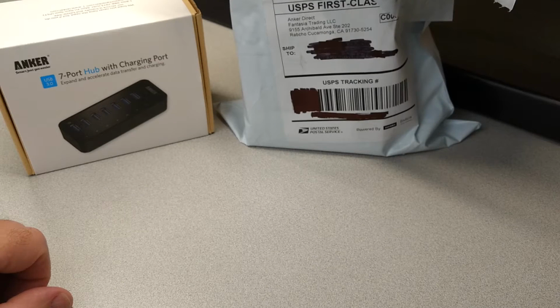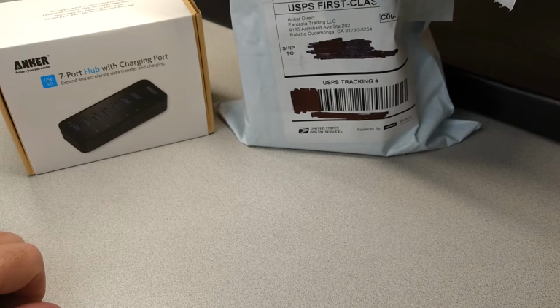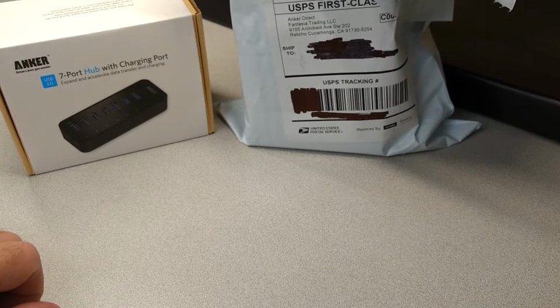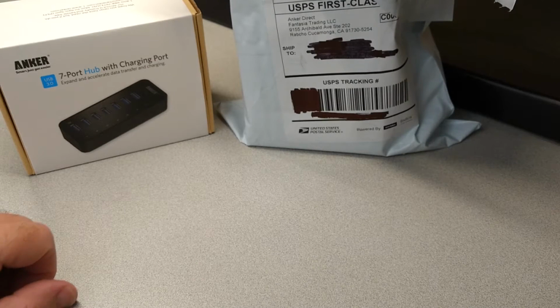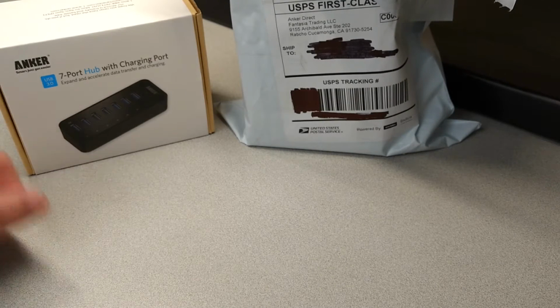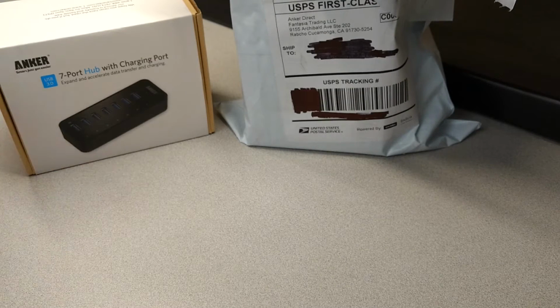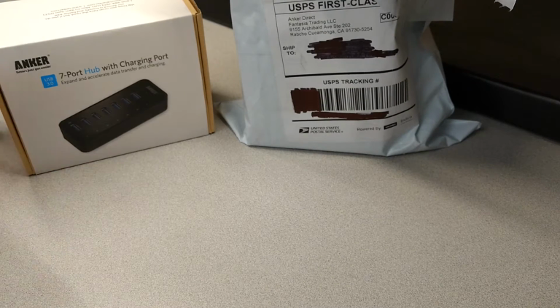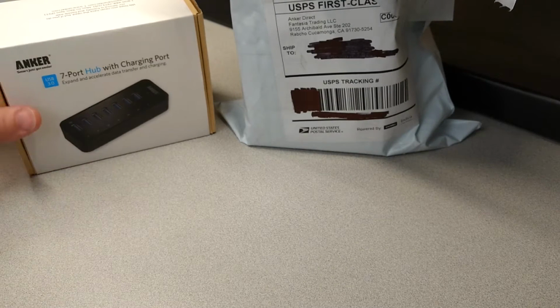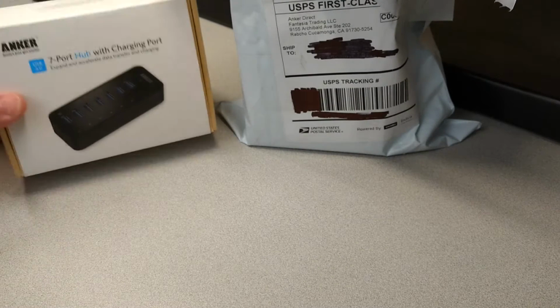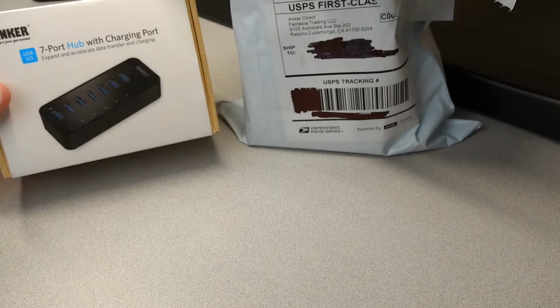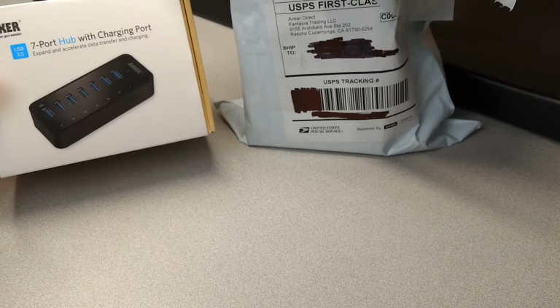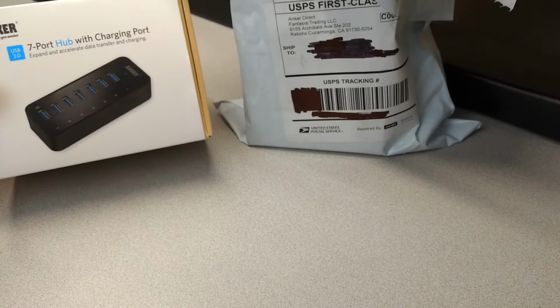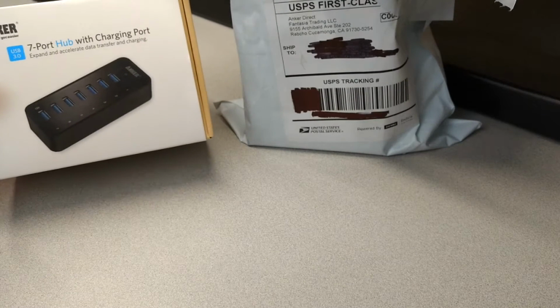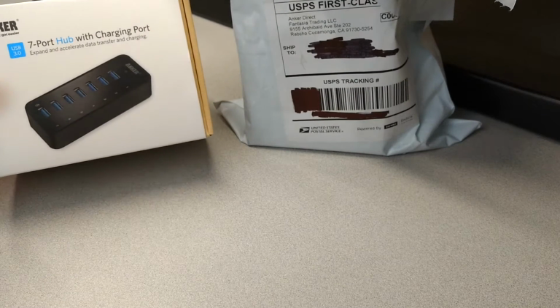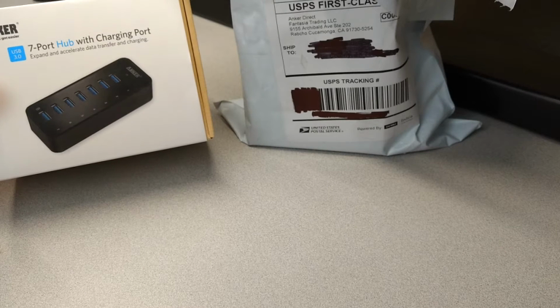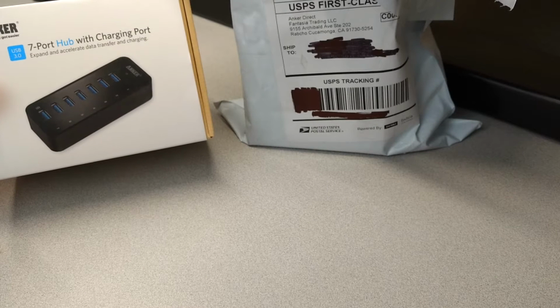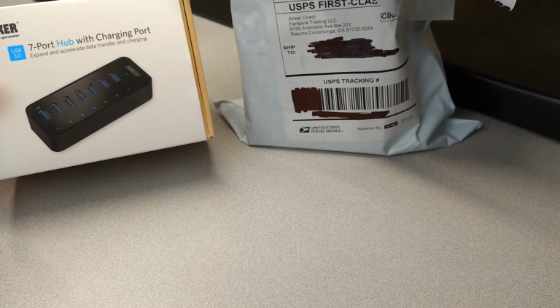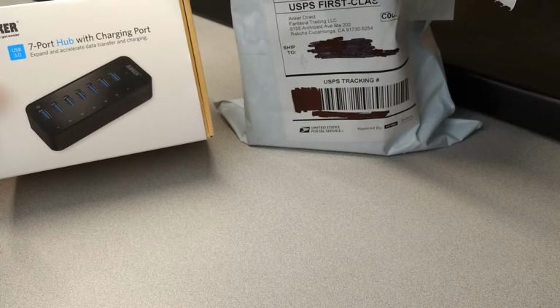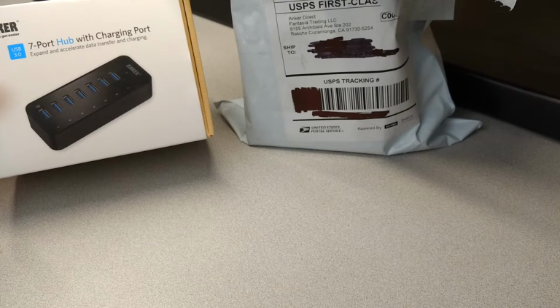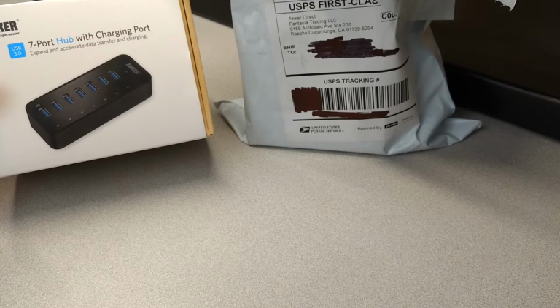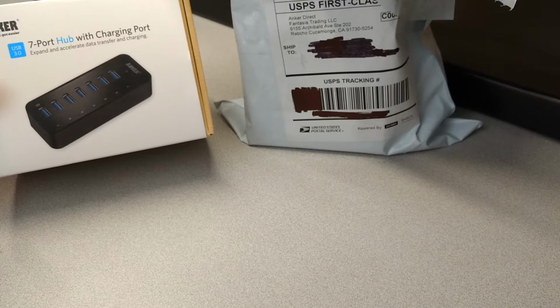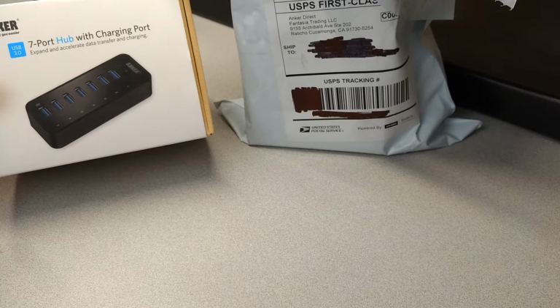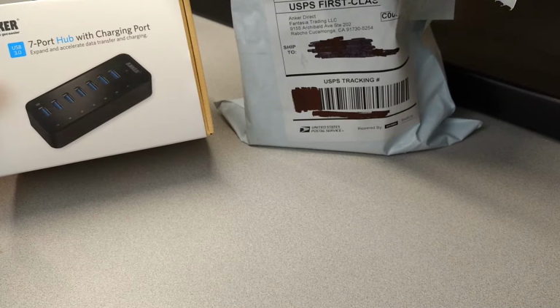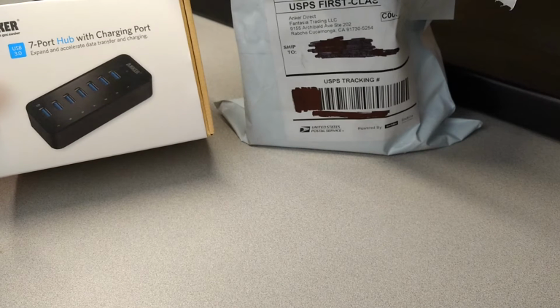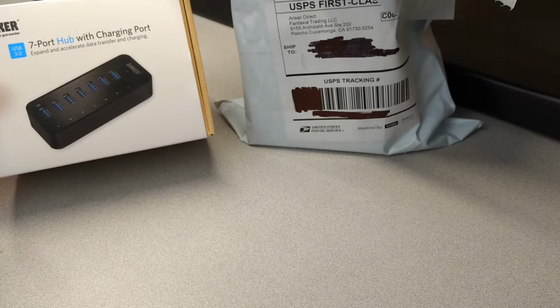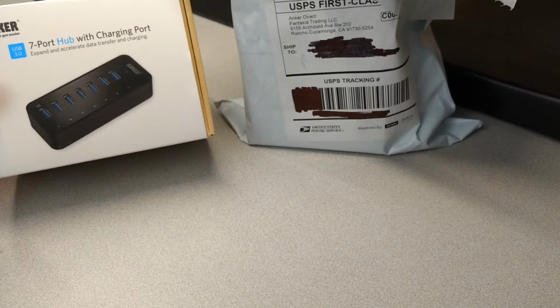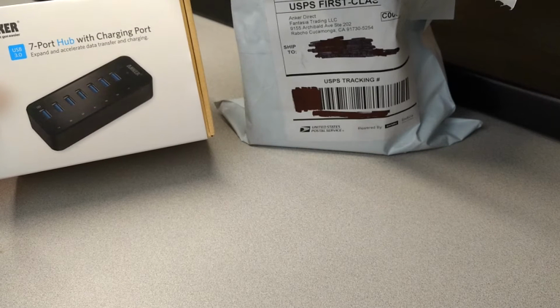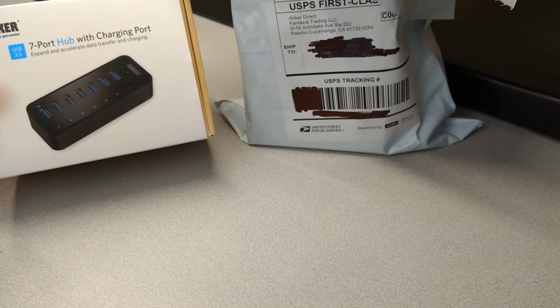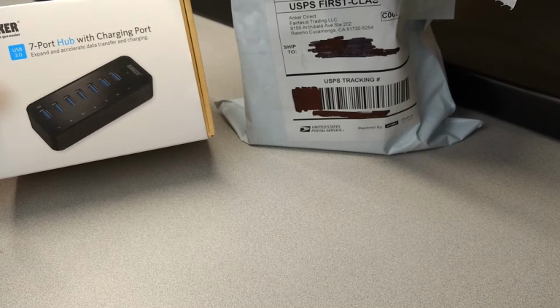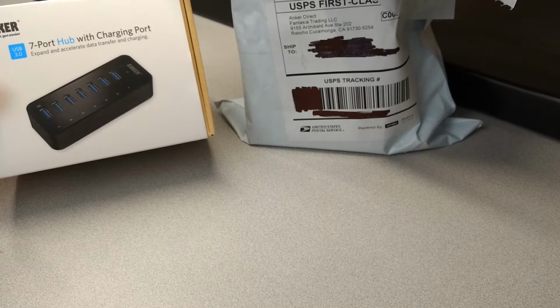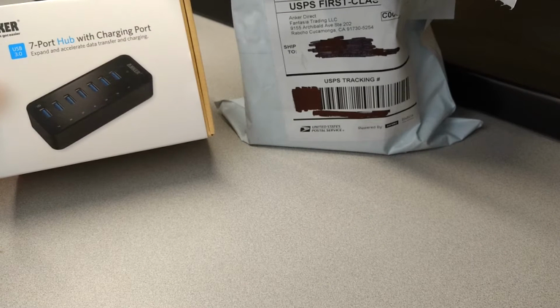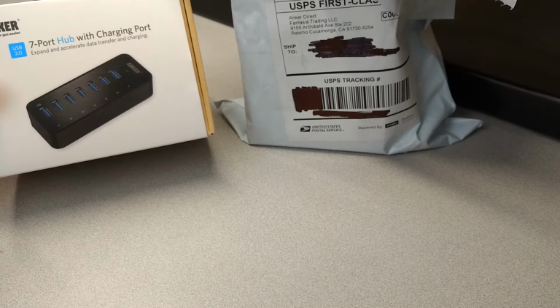Hello, this is an updated review of the Anker USB 3.0 7-port hub with charging port.